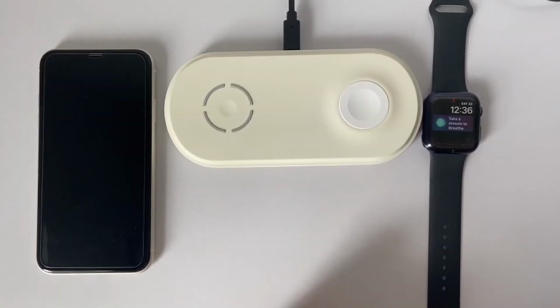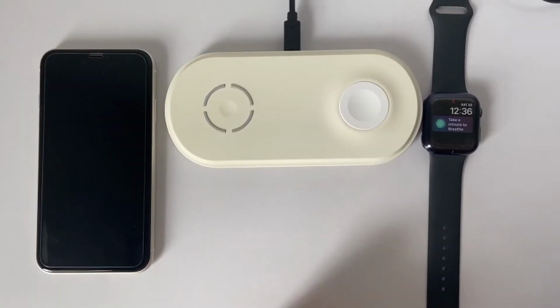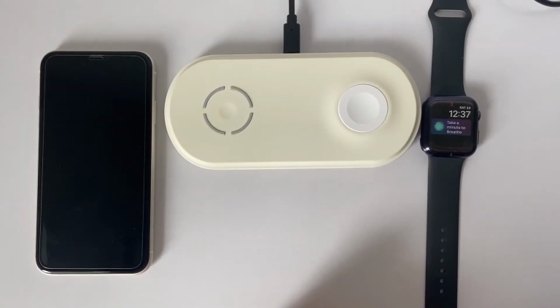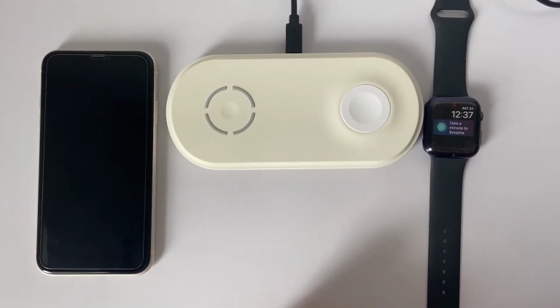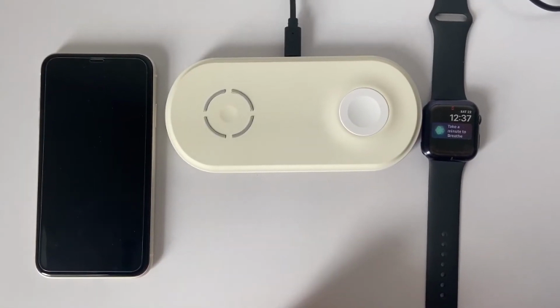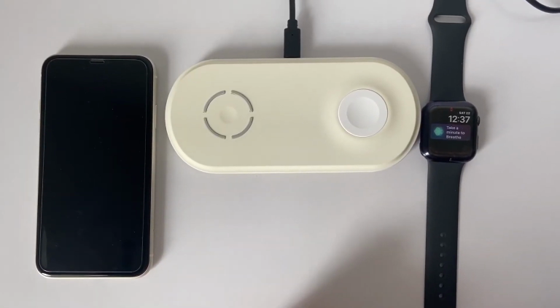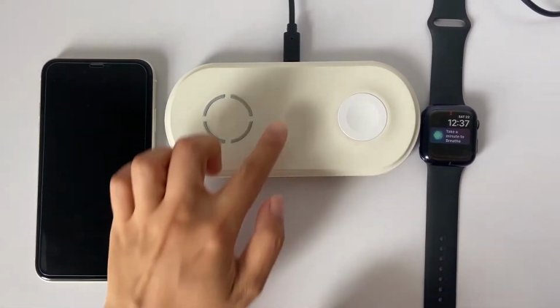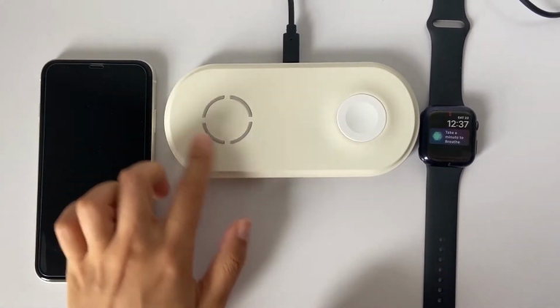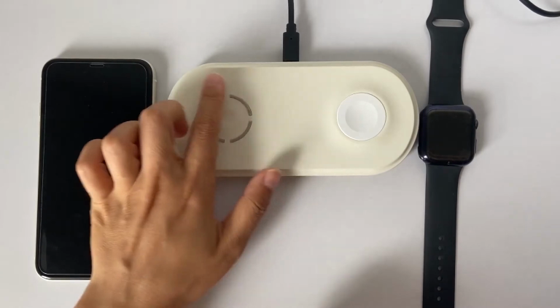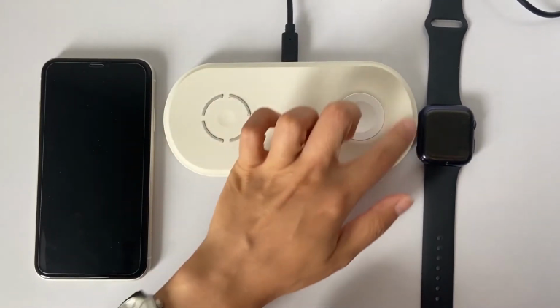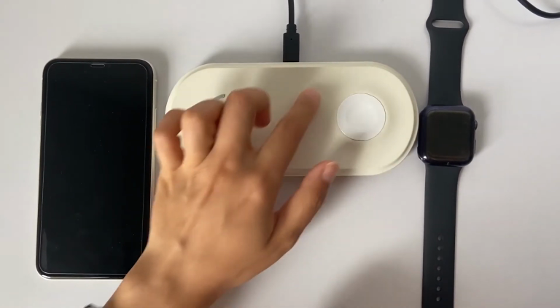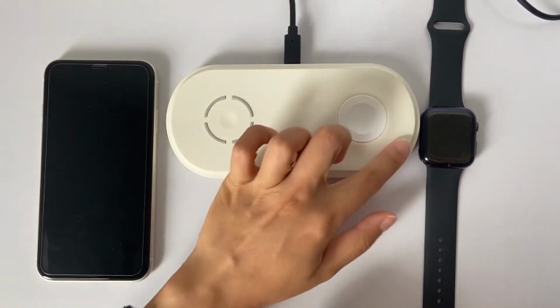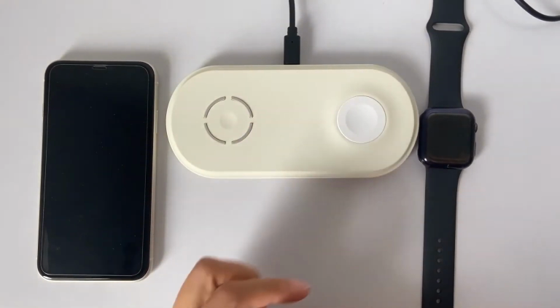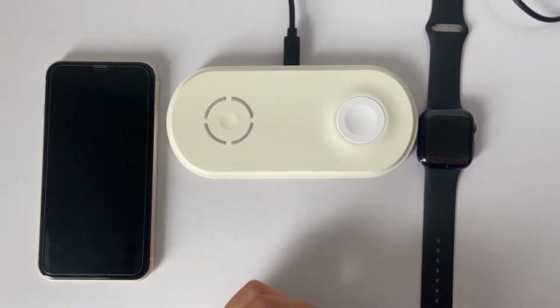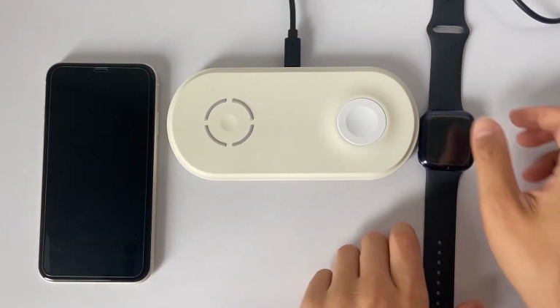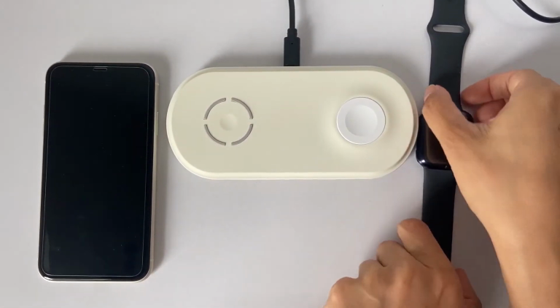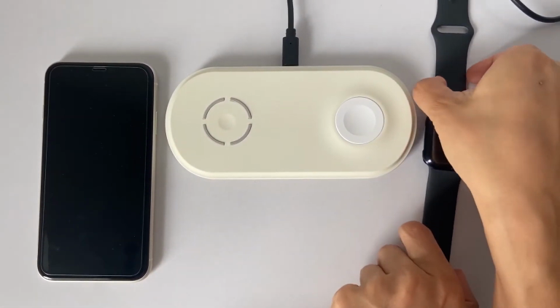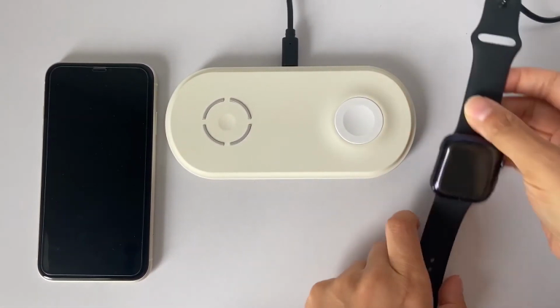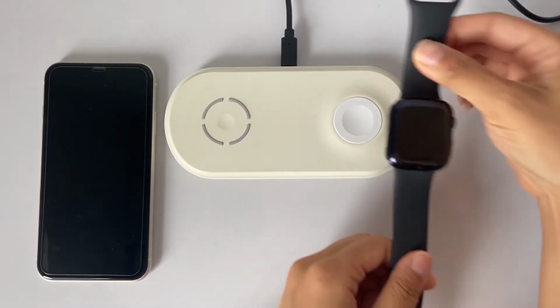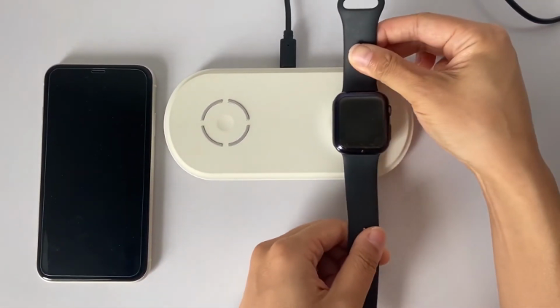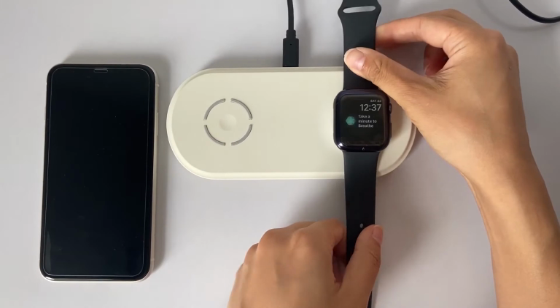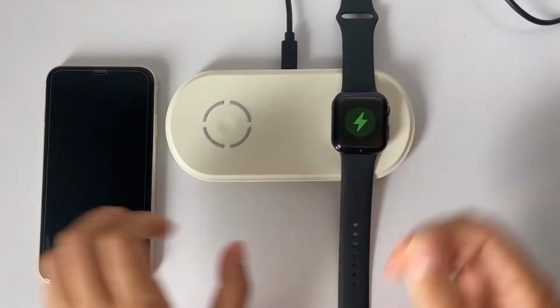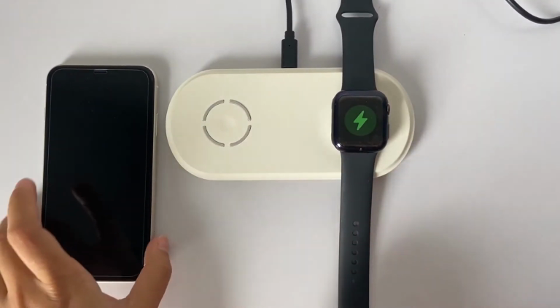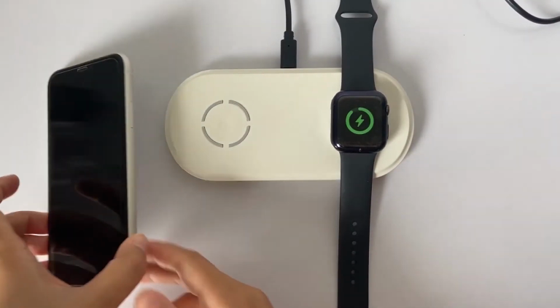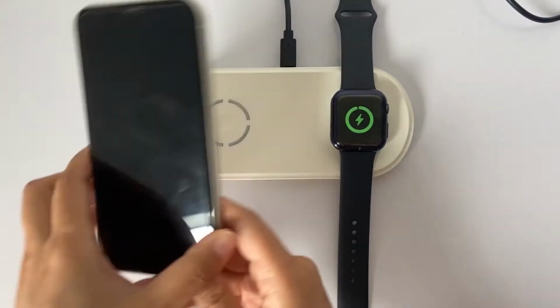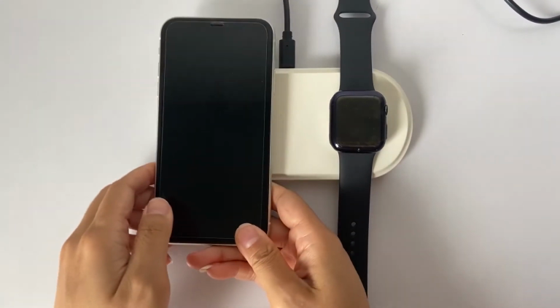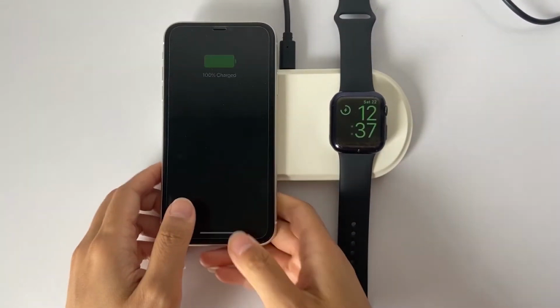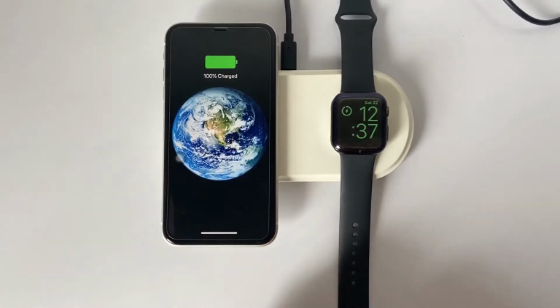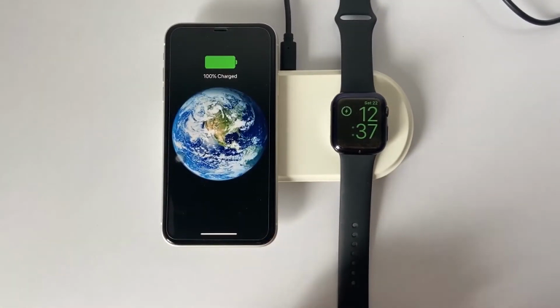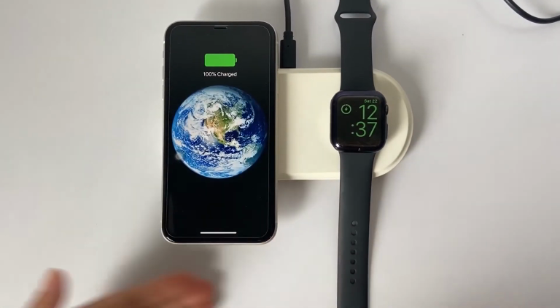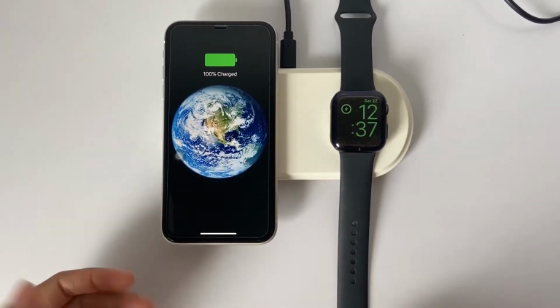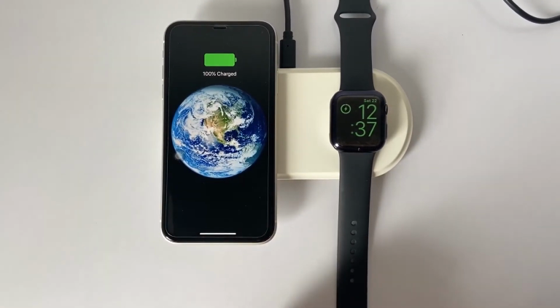You need to place your devices in the designated area of the wireless charging pad. The devices should be placed in the right position, and charging begins immediately.